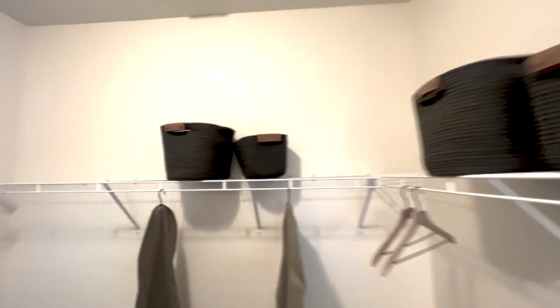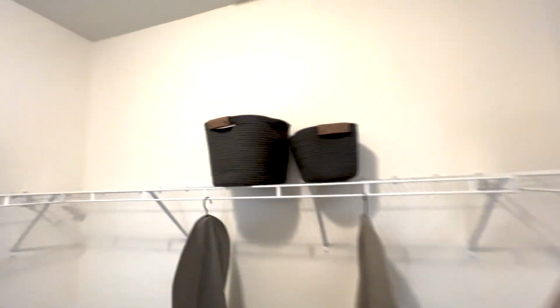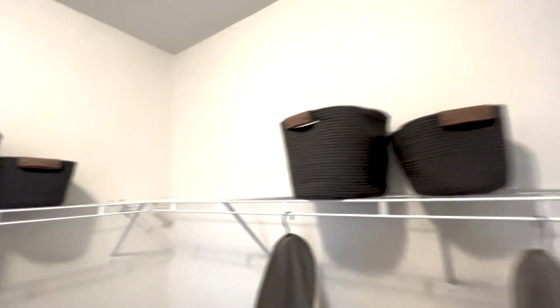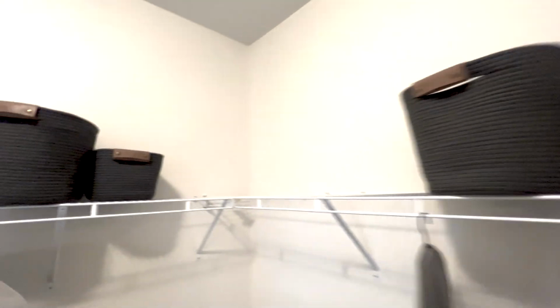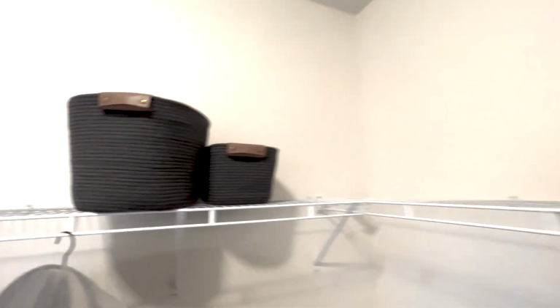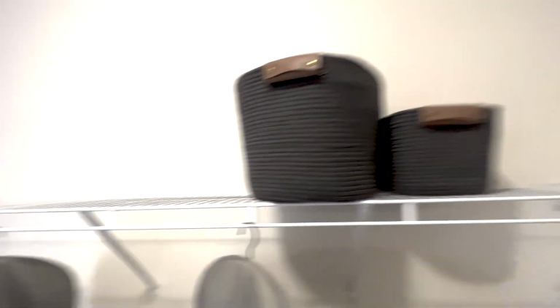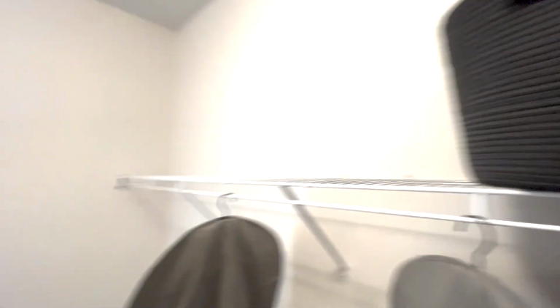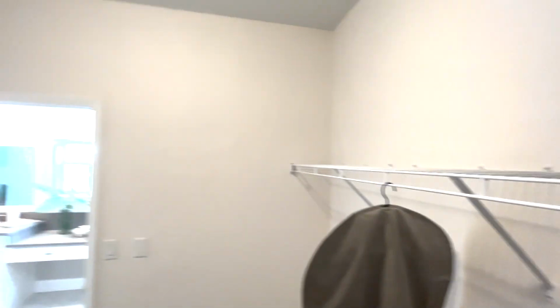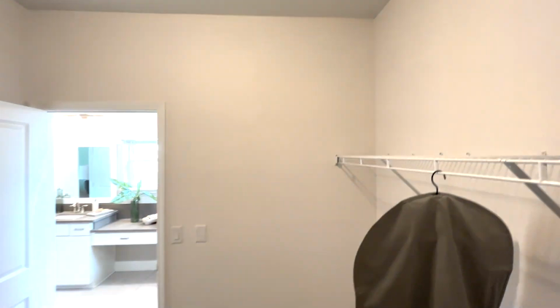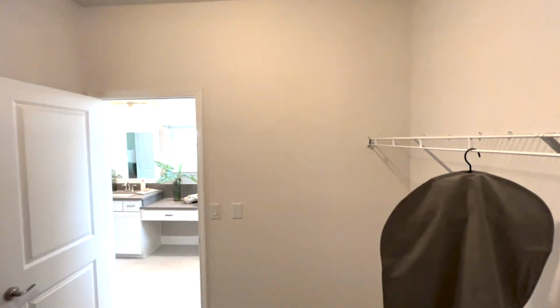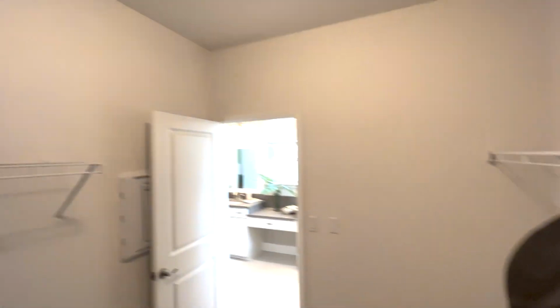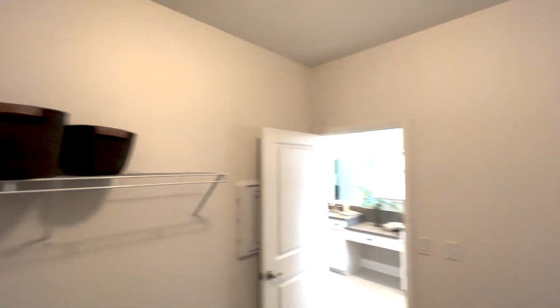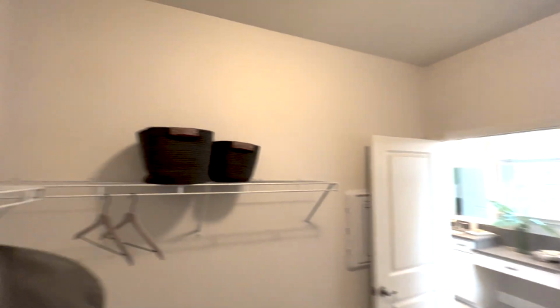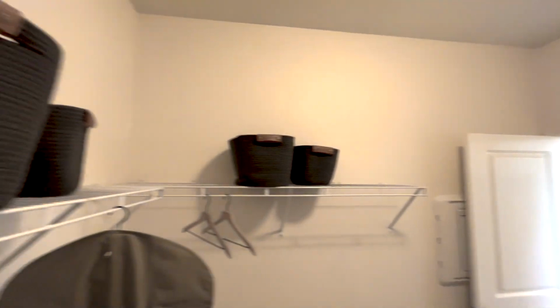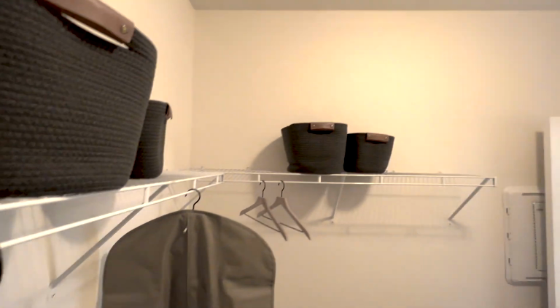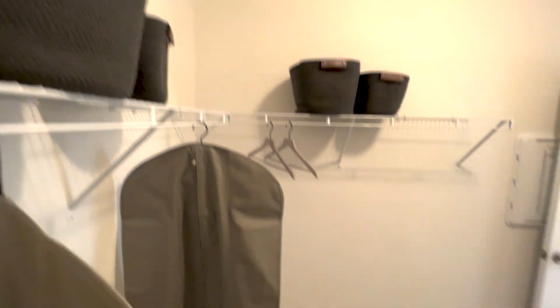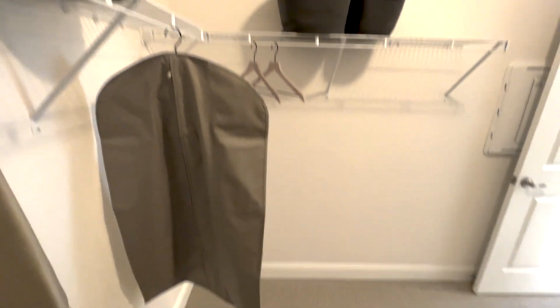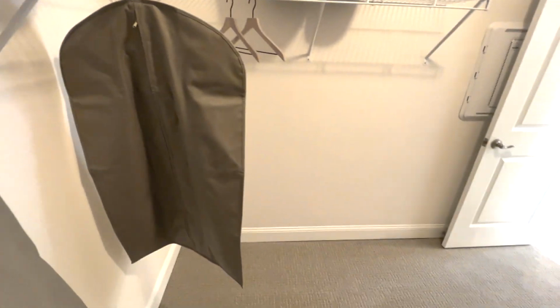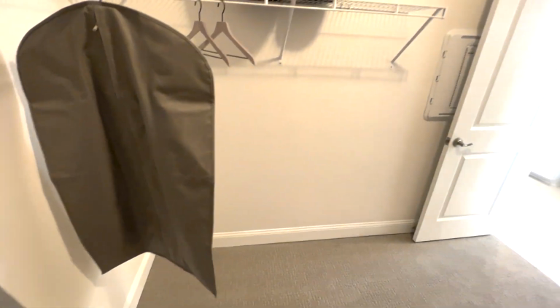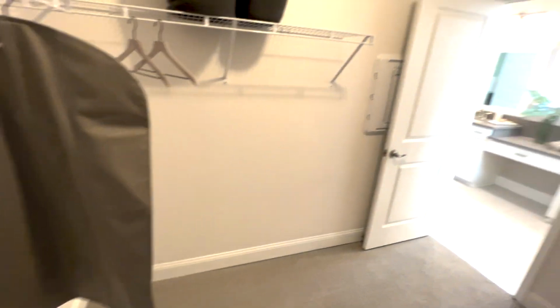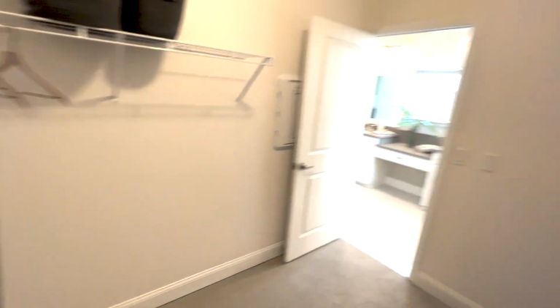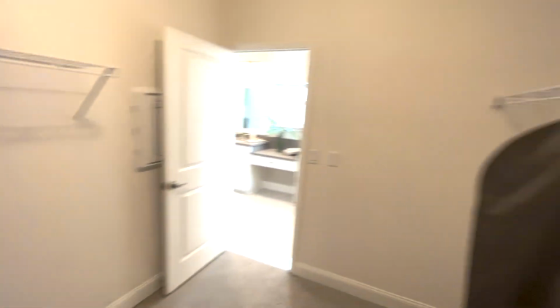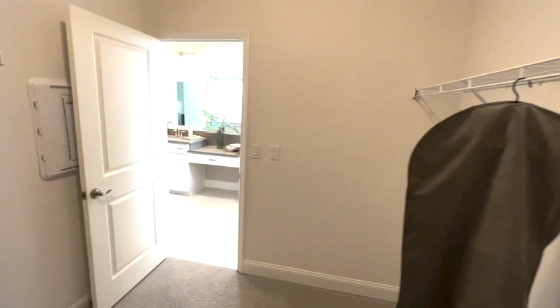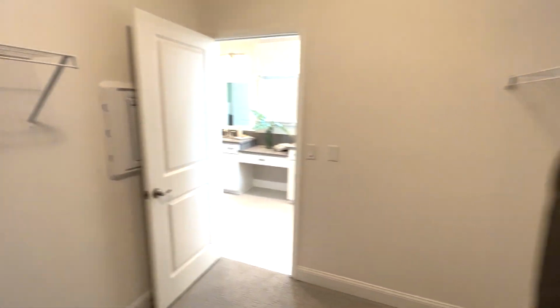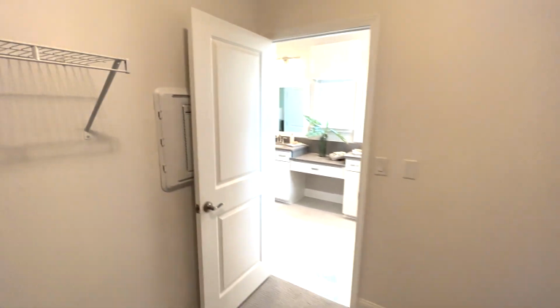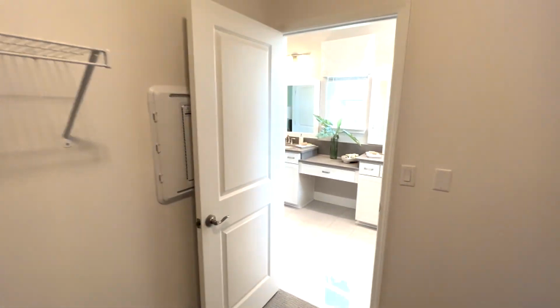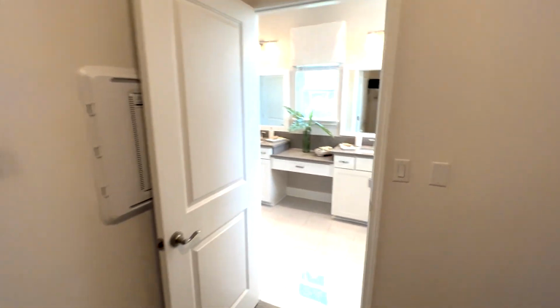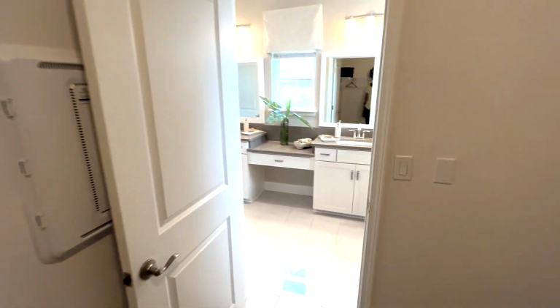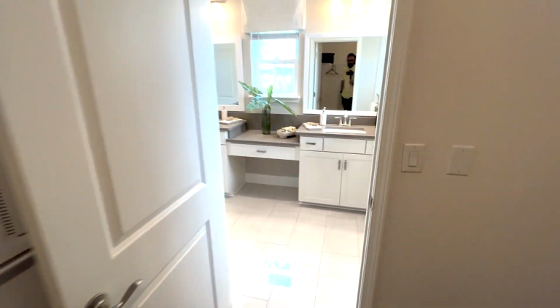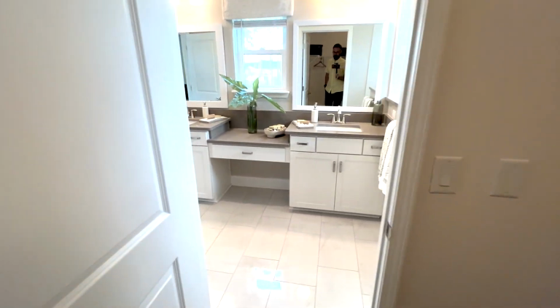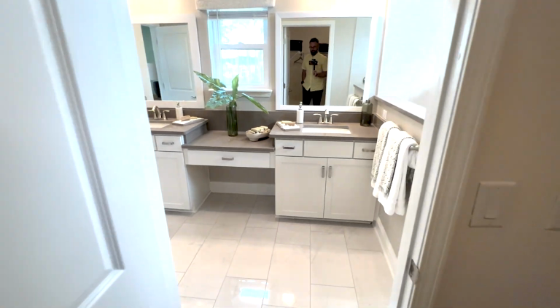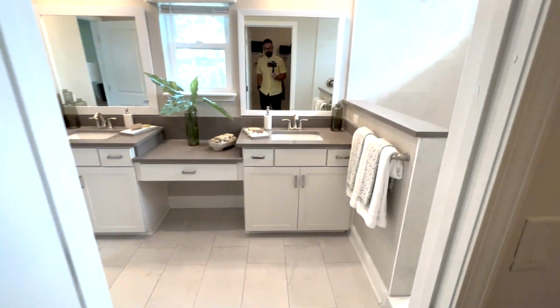Large closet. You can add custom closets and custom shelves — you're going to have as much space as you want in this closet. This is a great design.